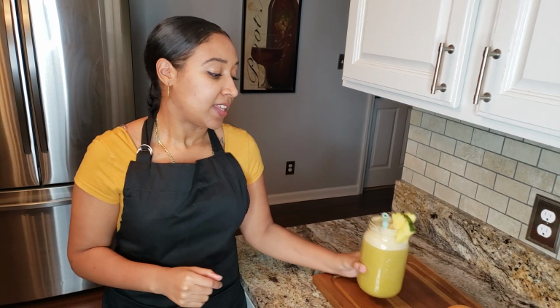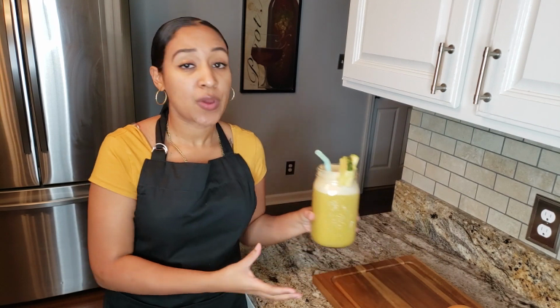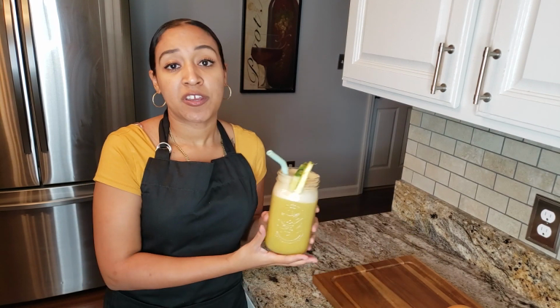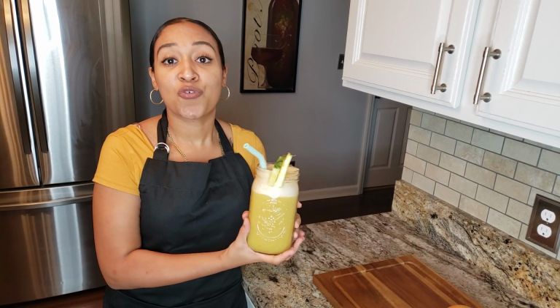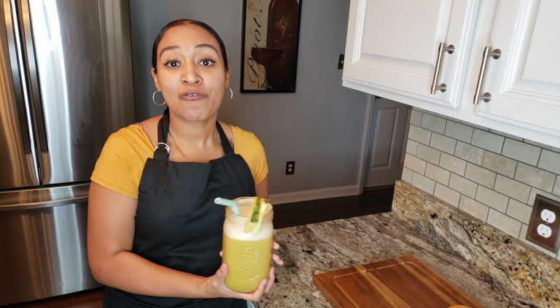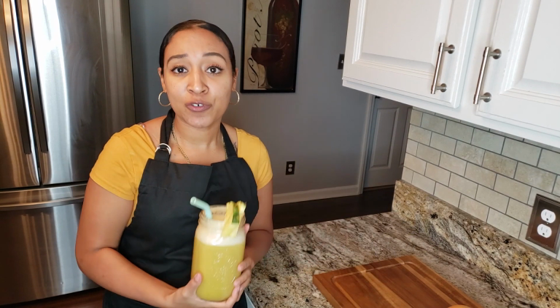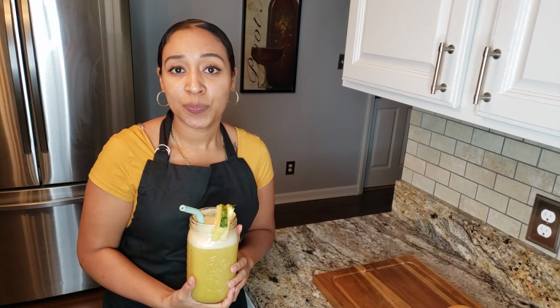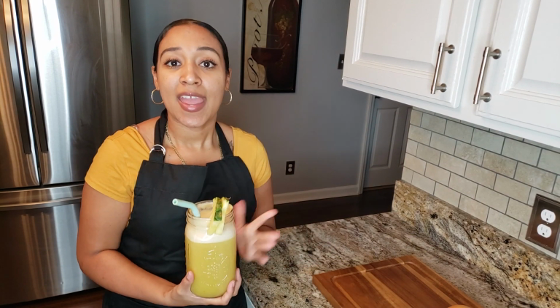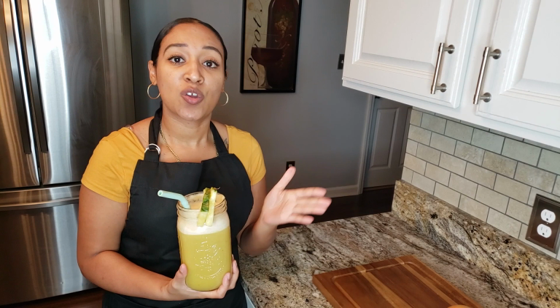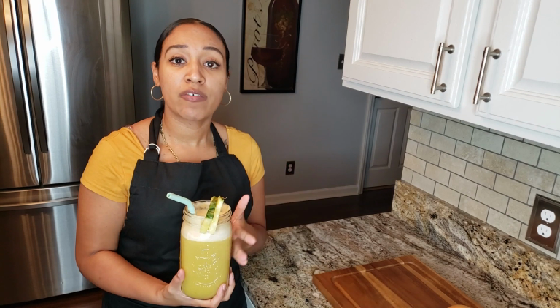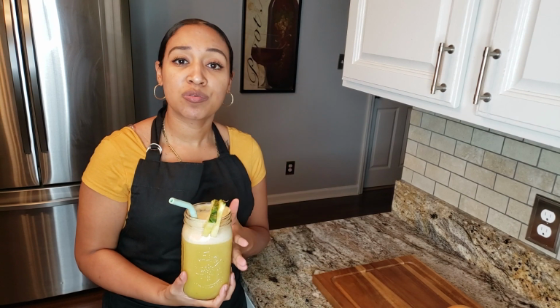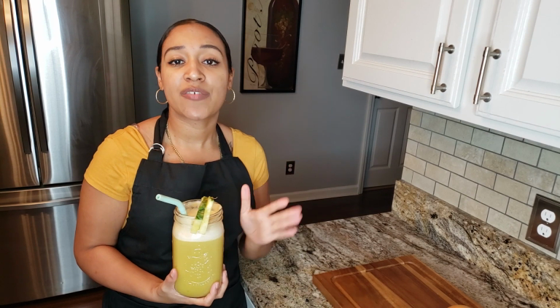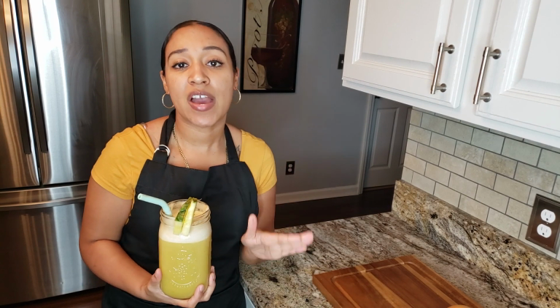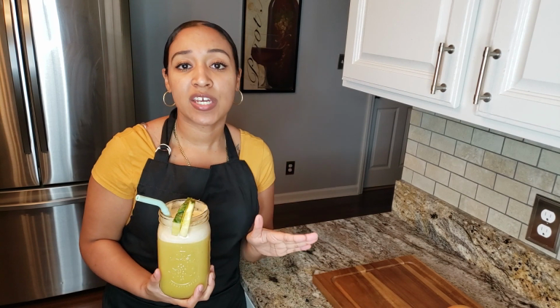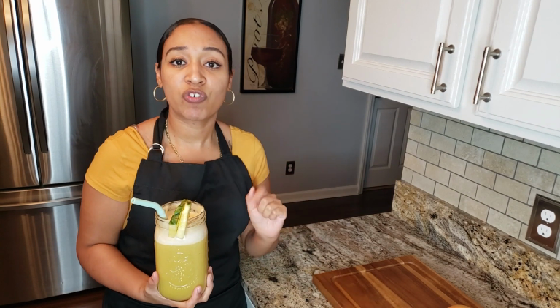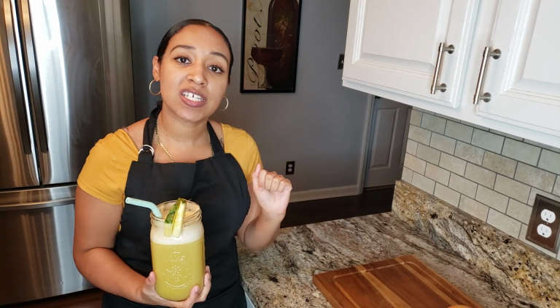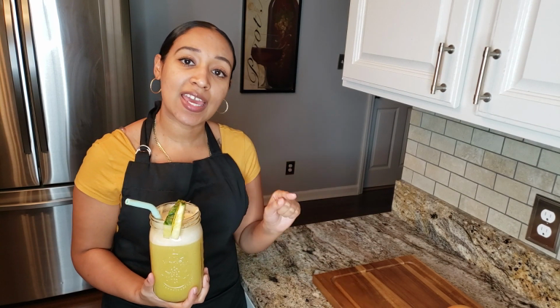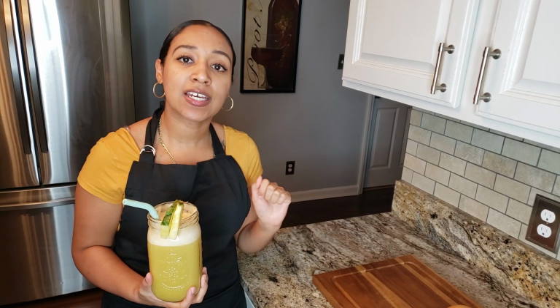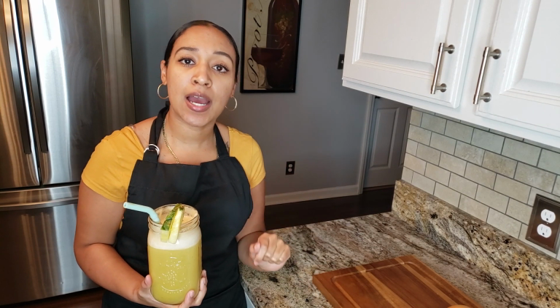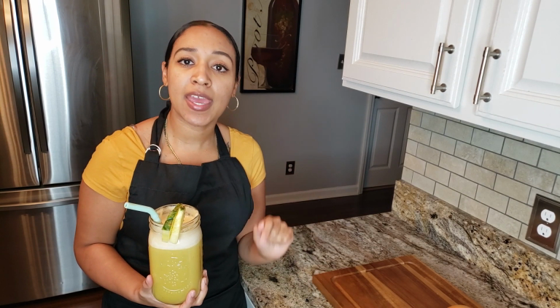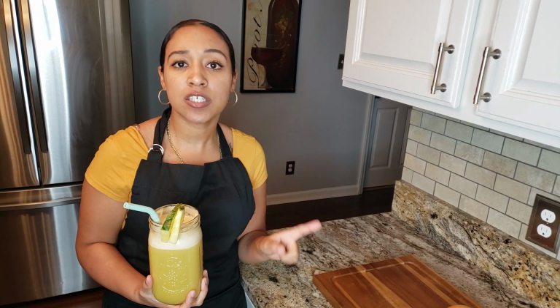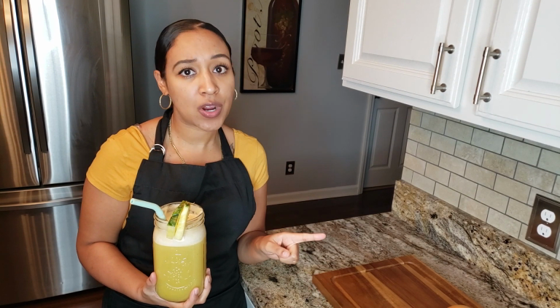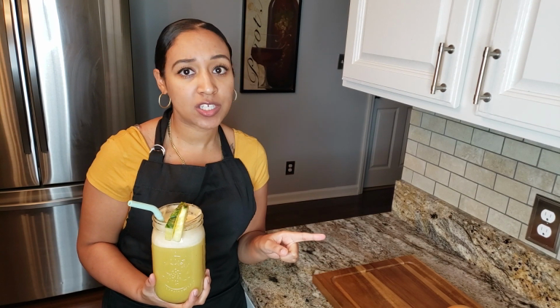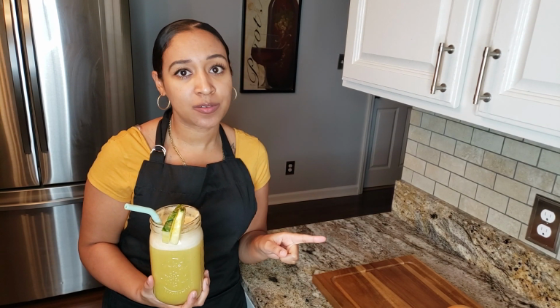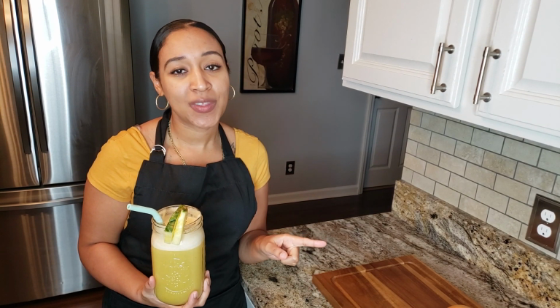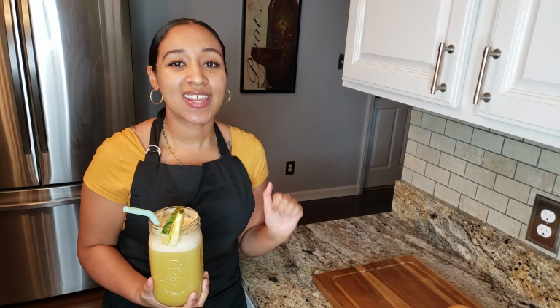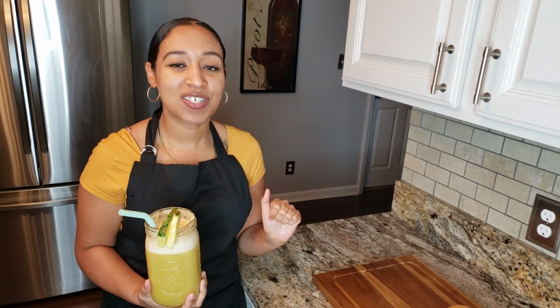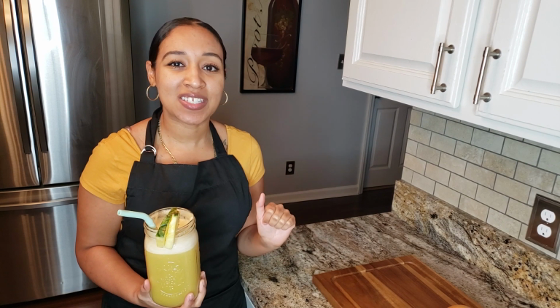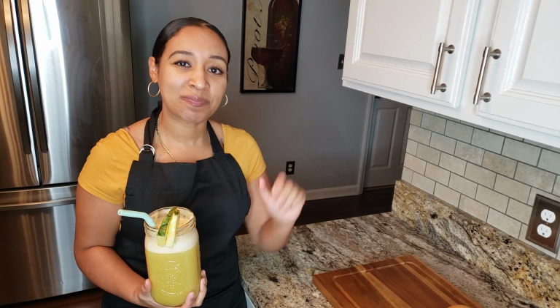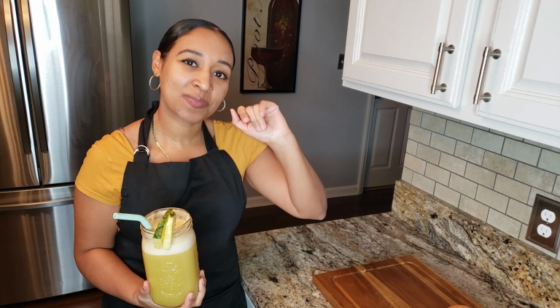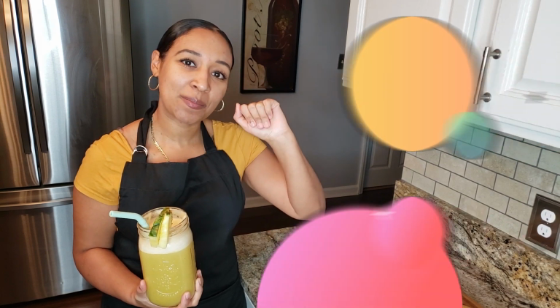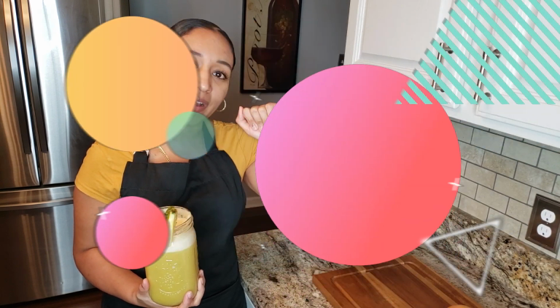And there you have it — grapefruit and guava juice. If you haven't yet, don't forget to like, comment, and subscribe to the channel. I'll see you next time. Bye bye.